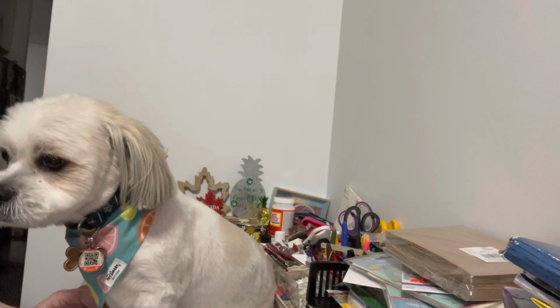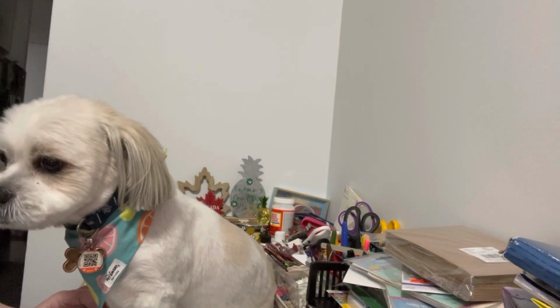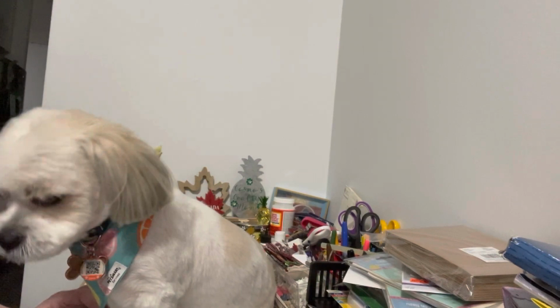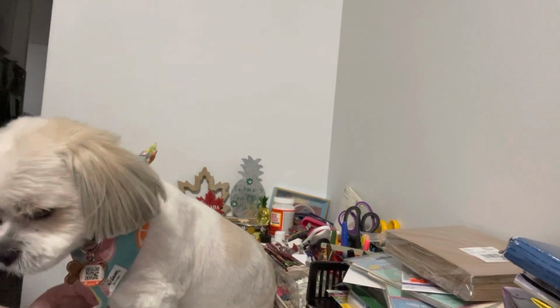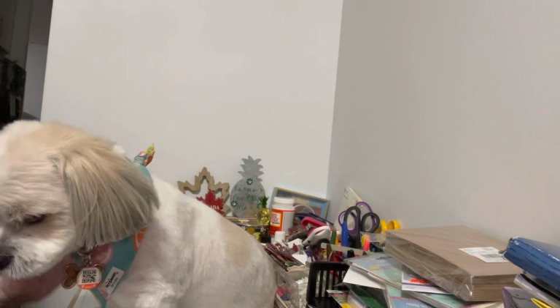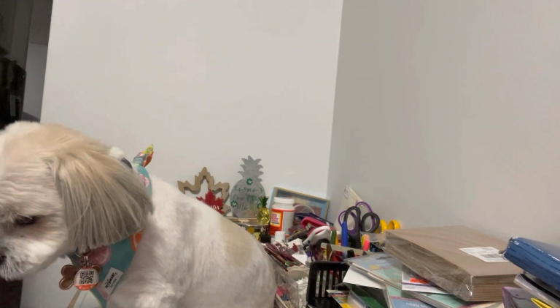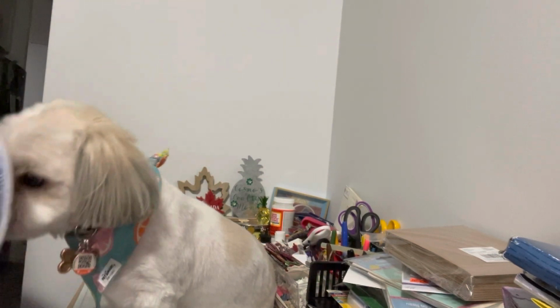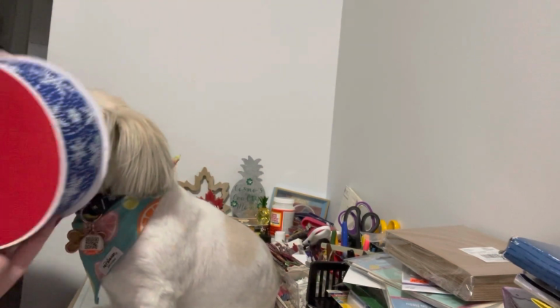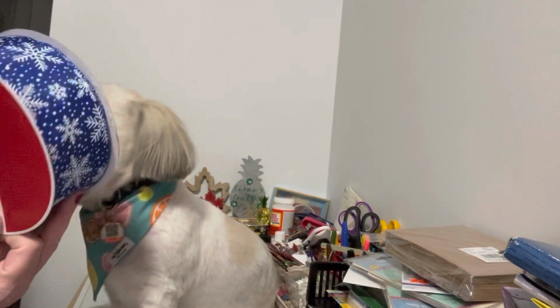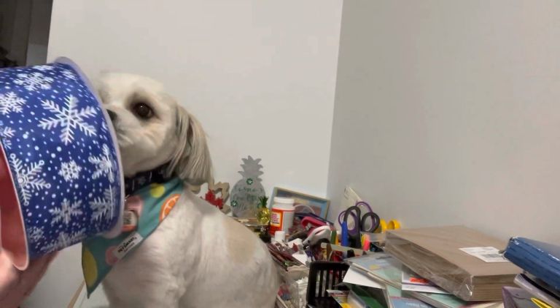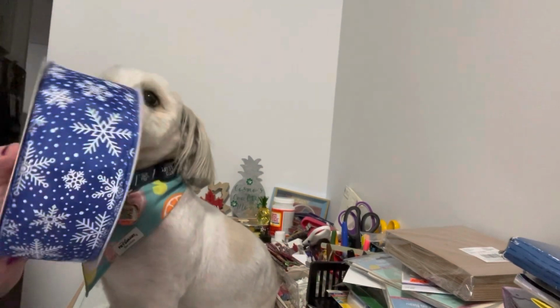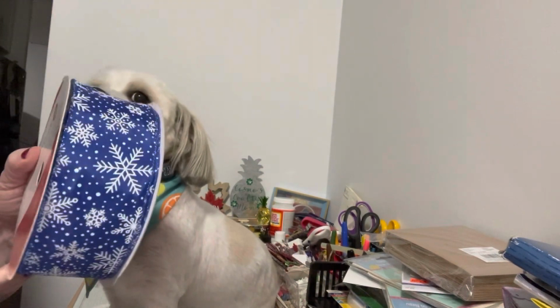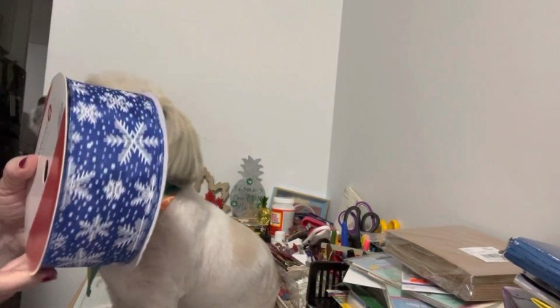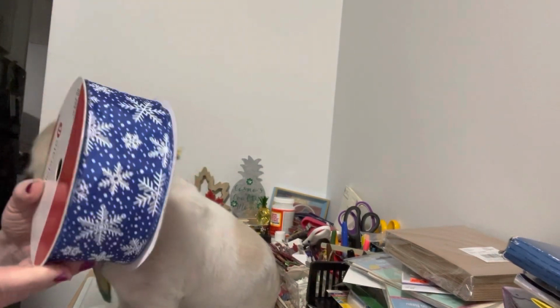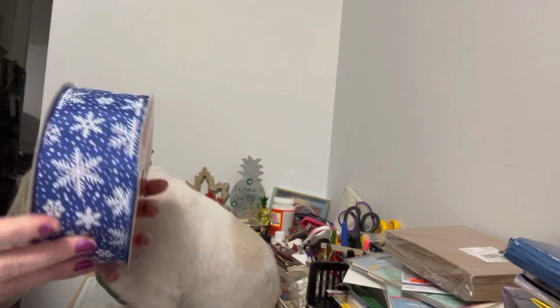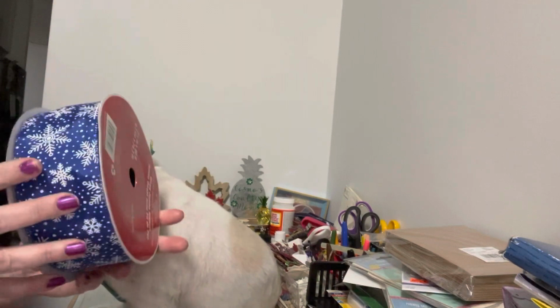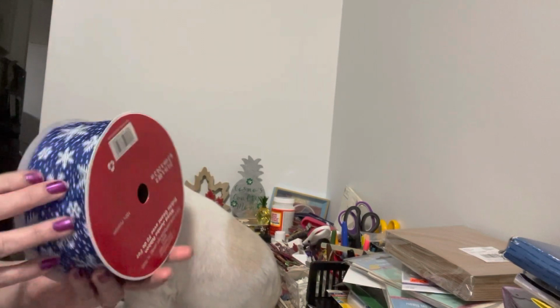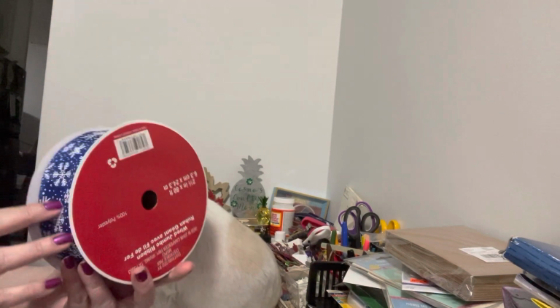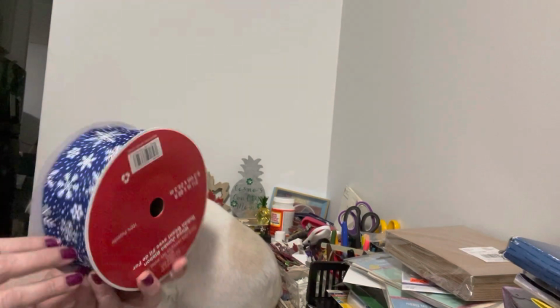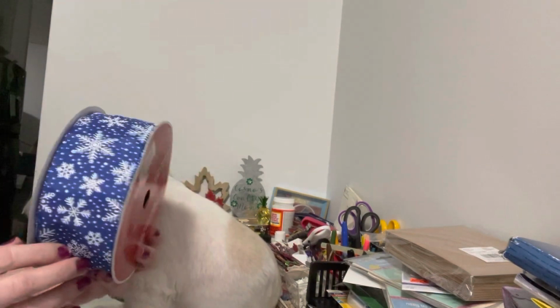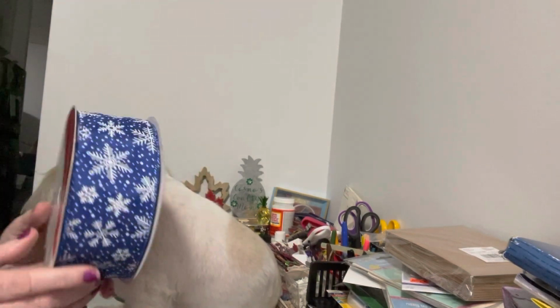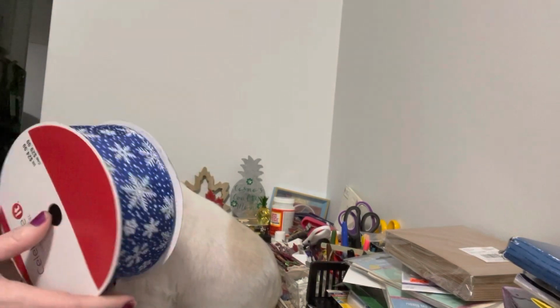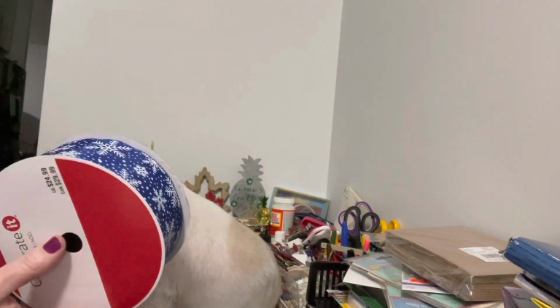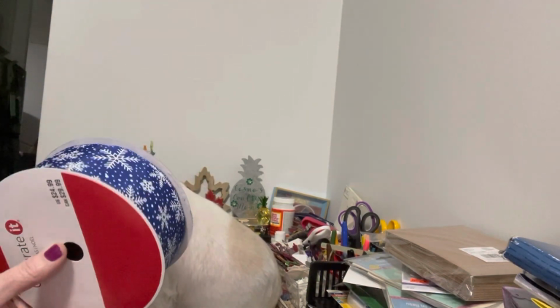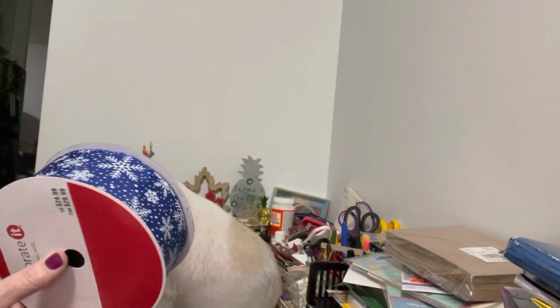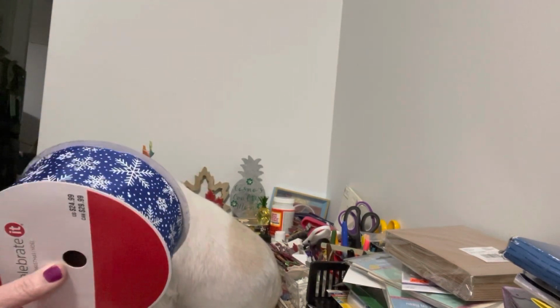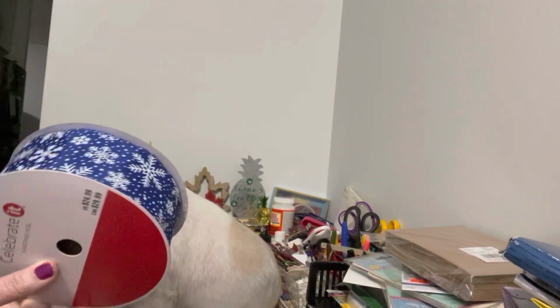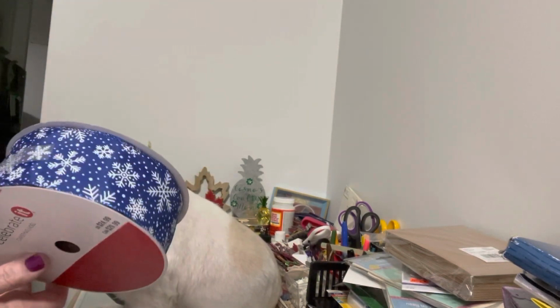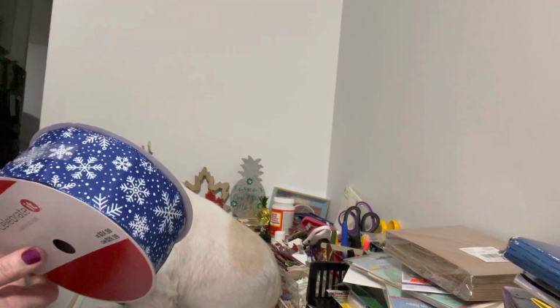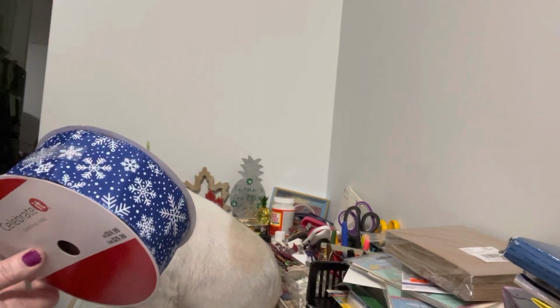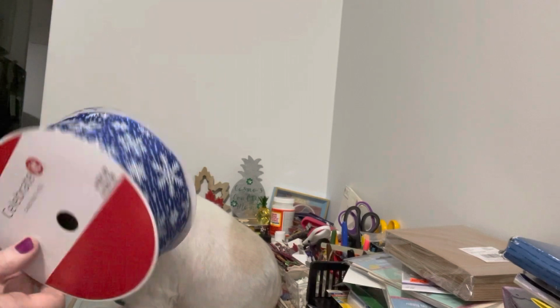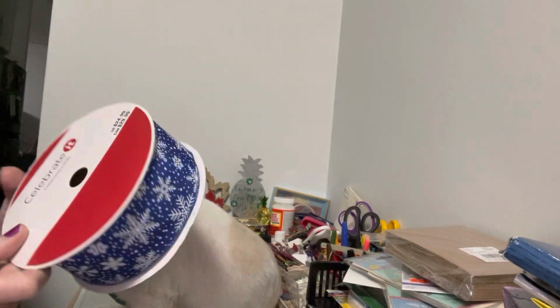So this ribbon I bought right after Christmas. I fell in love with the blue color. I love the snowflakes. When I do craft fairs, people seem to gravitate towards blue and white, so I thought that would come in handy.